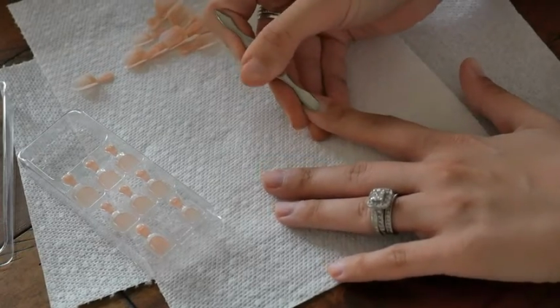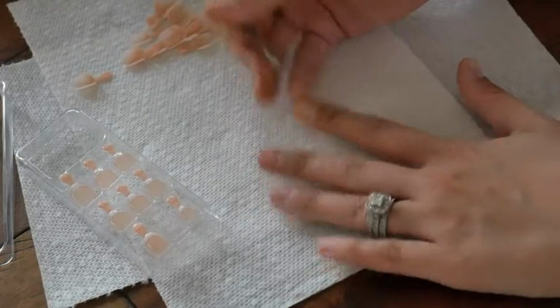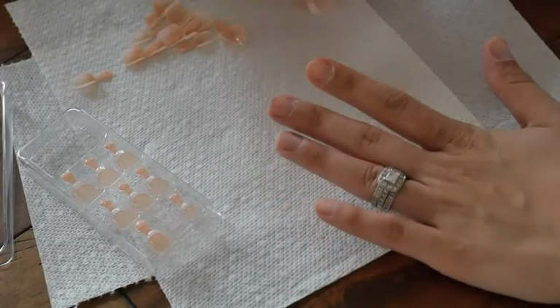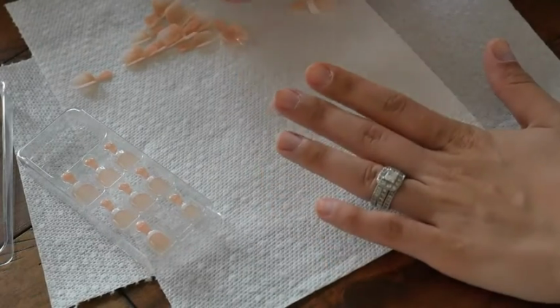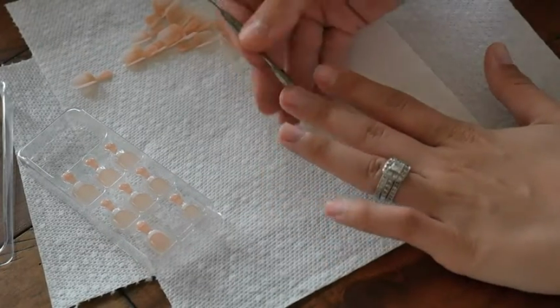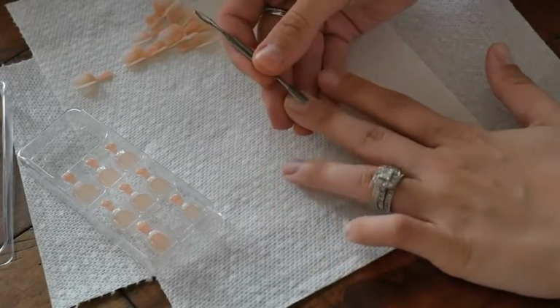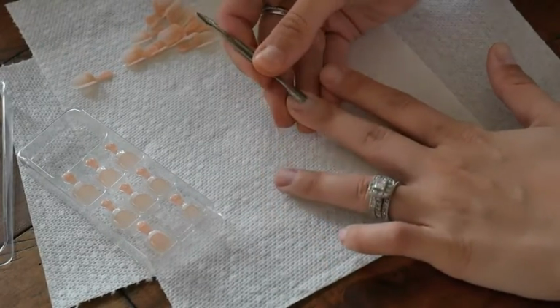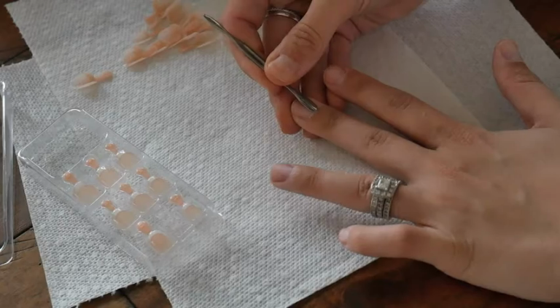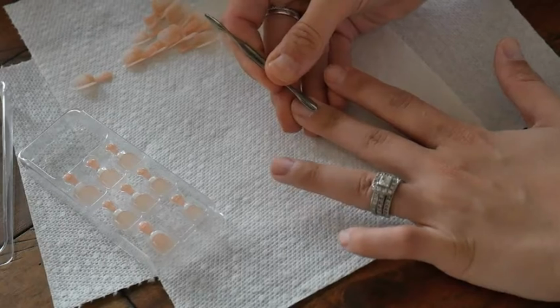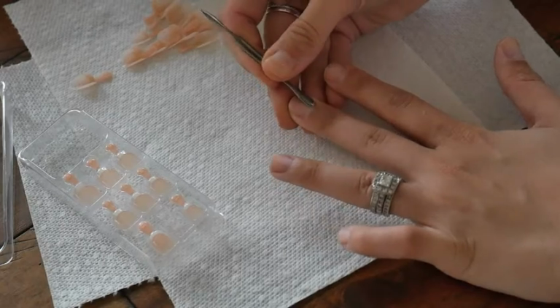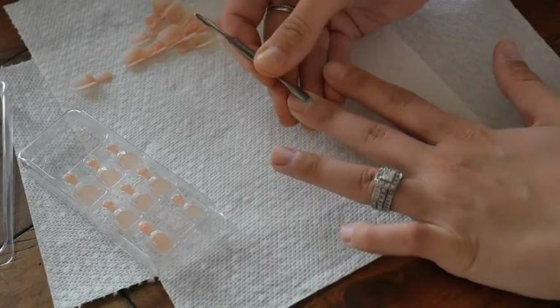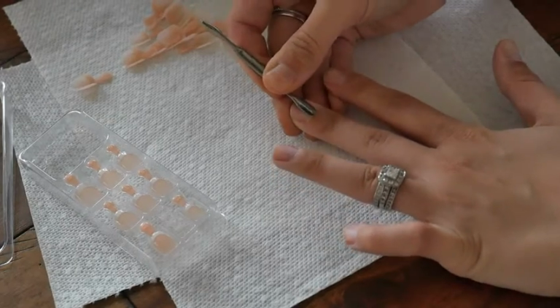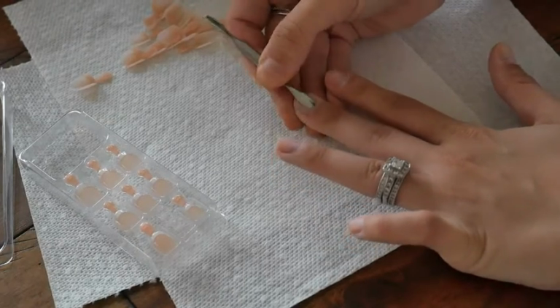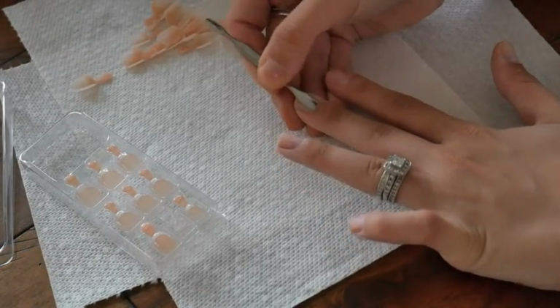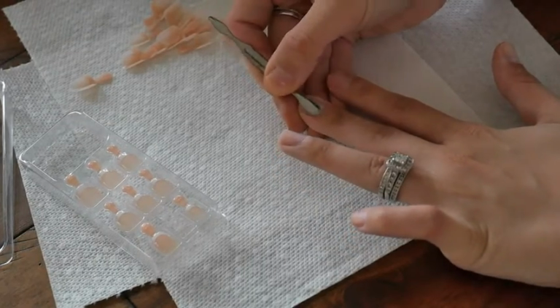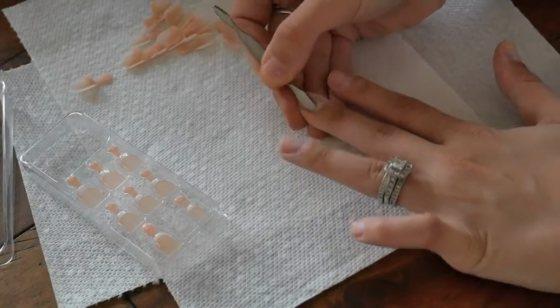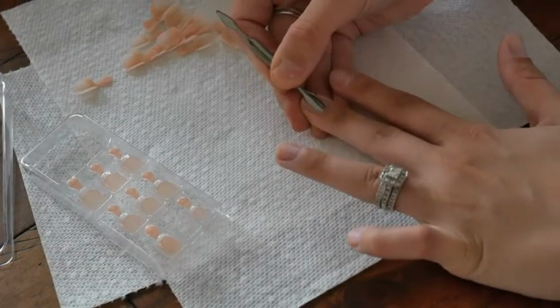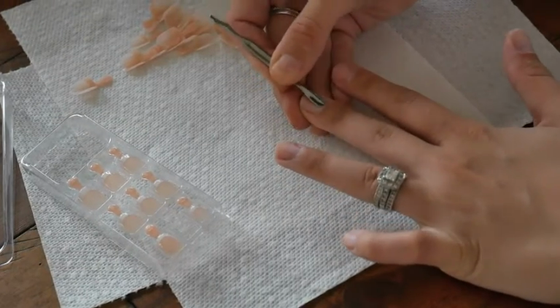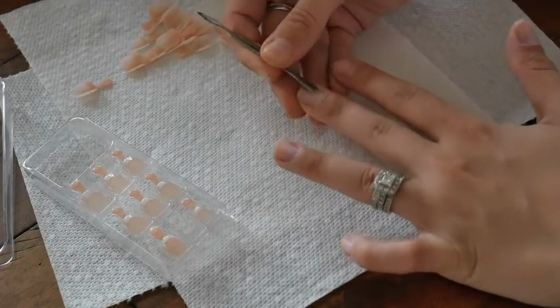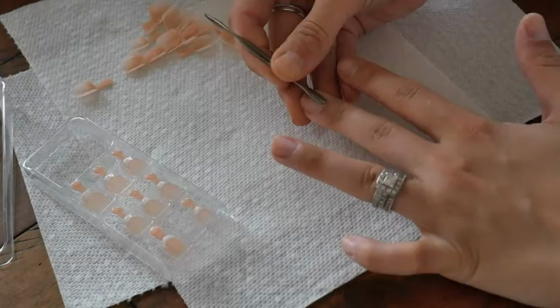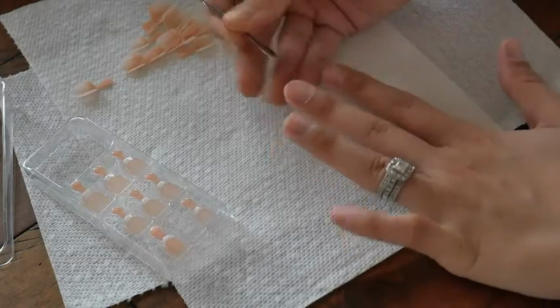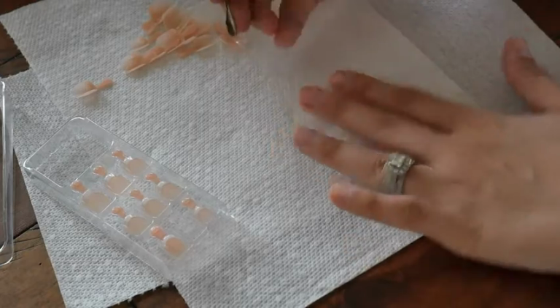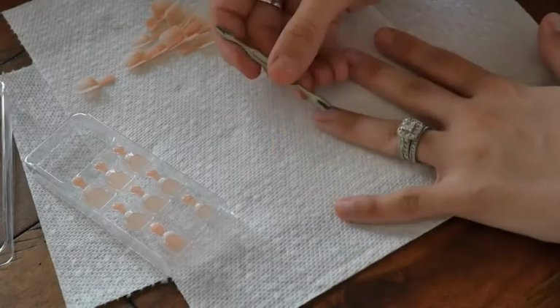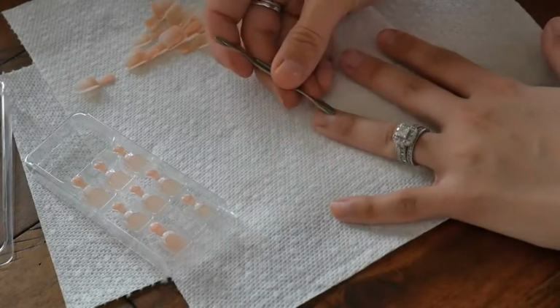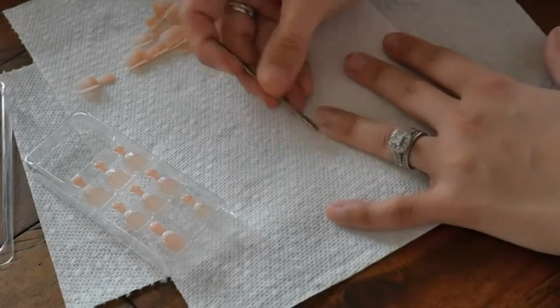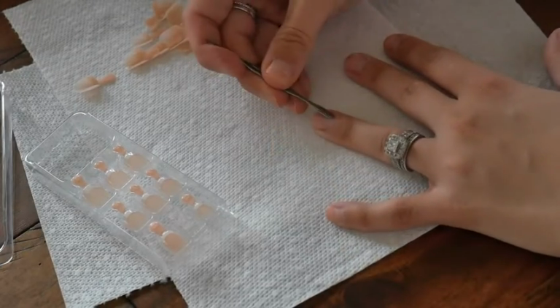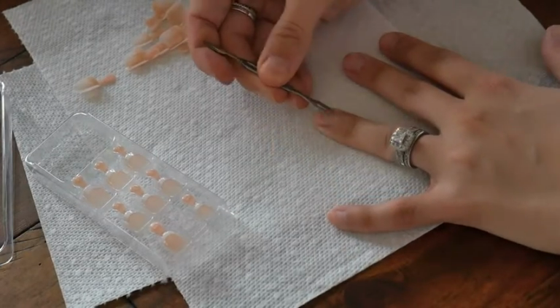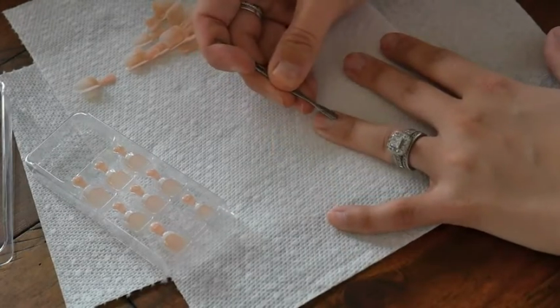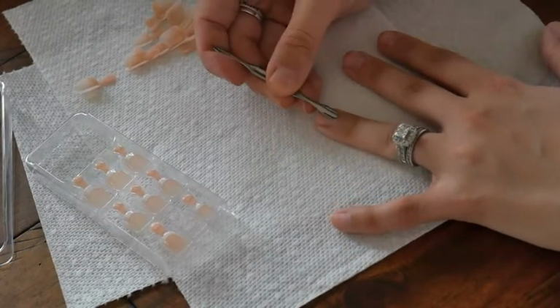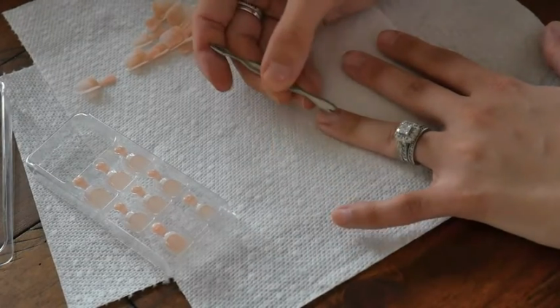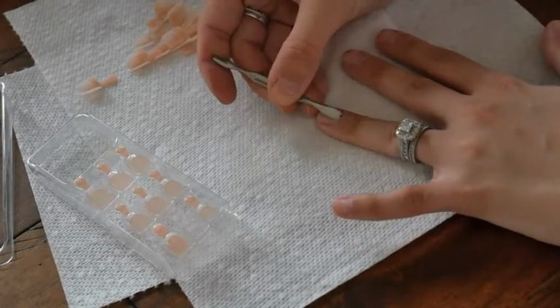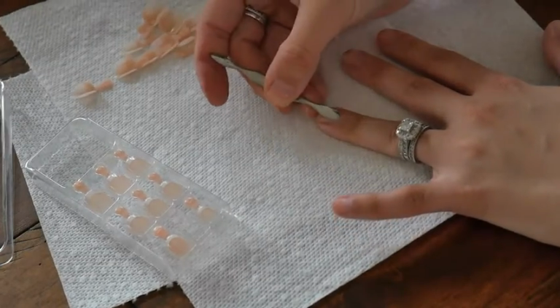Pushing down your cuticles means that when you put the nail on, you can really press it in there and it looks seamless — like an acrylic nail or even a real nail. It'll just look like your real nails because your cuticles will be perfect.